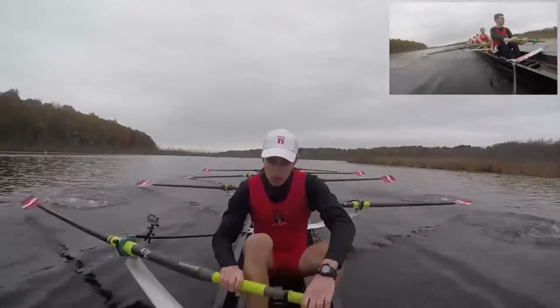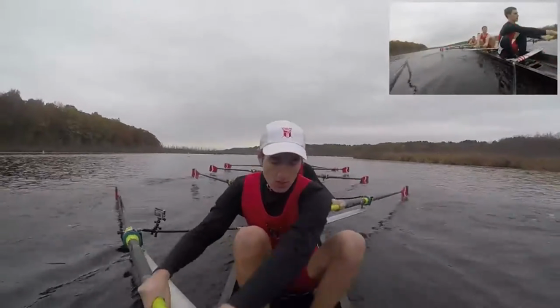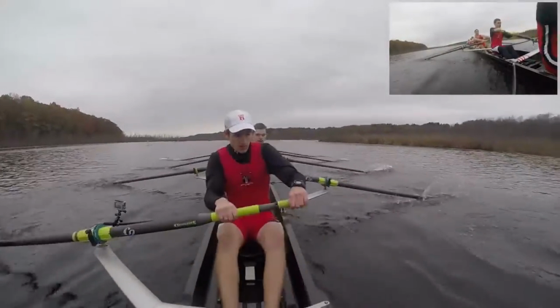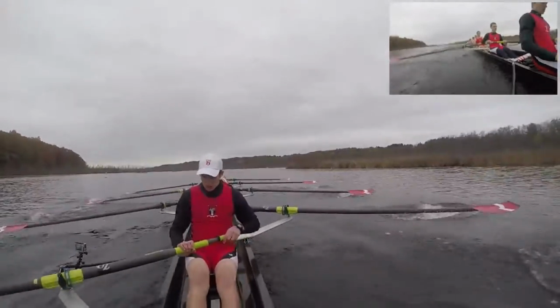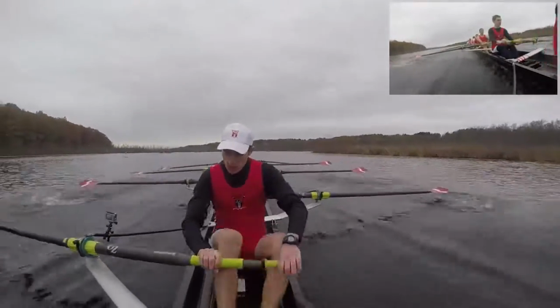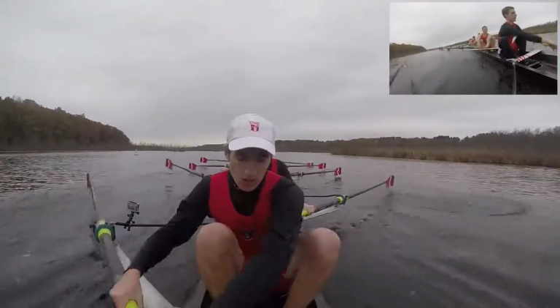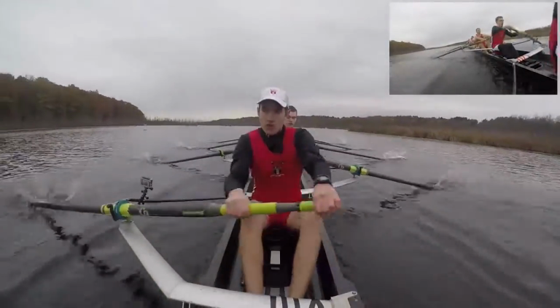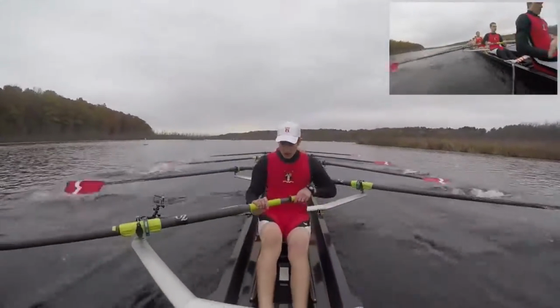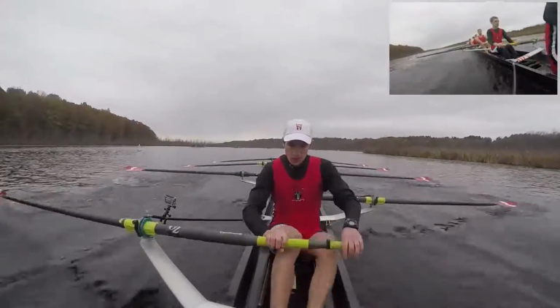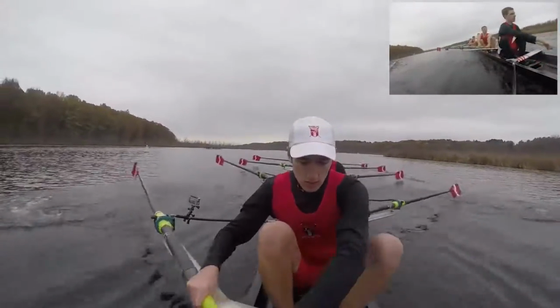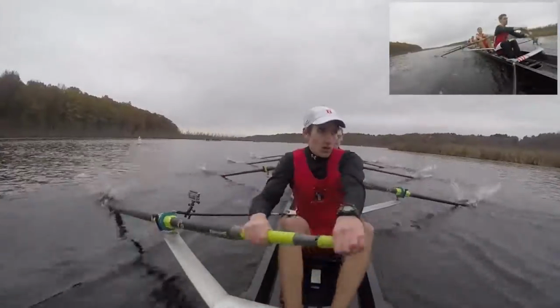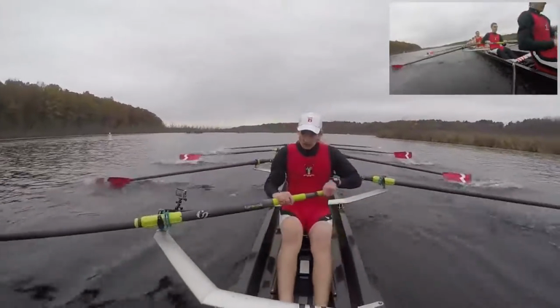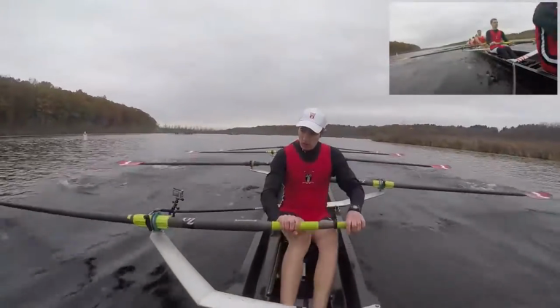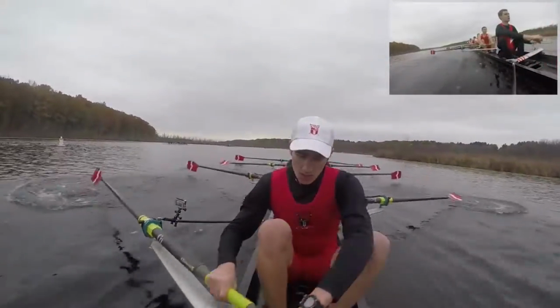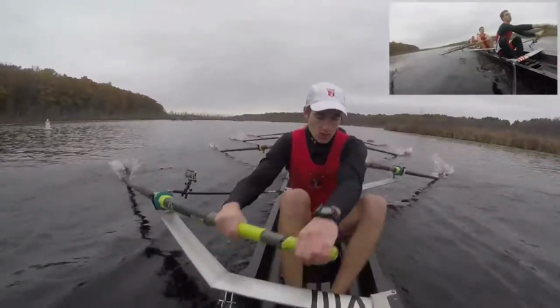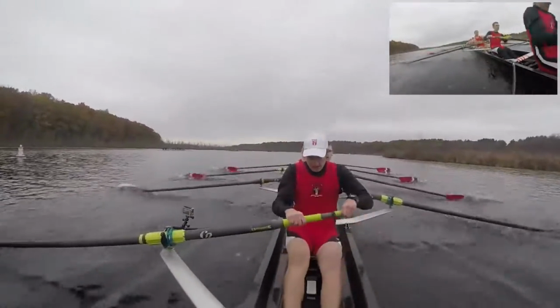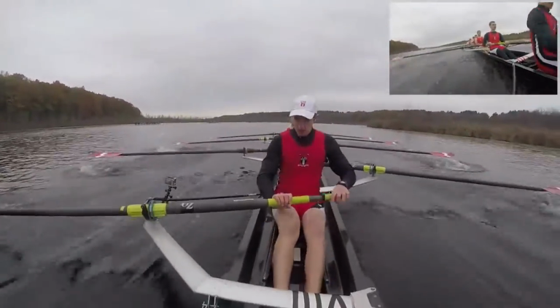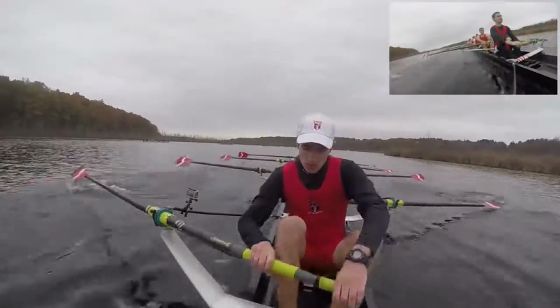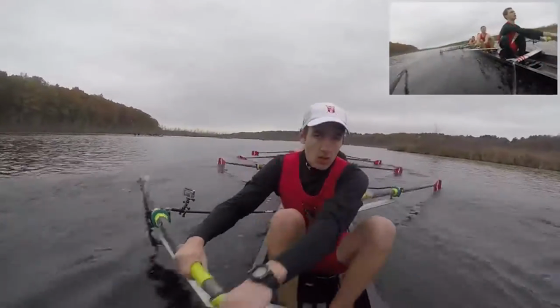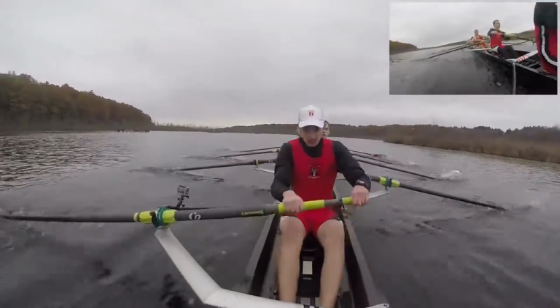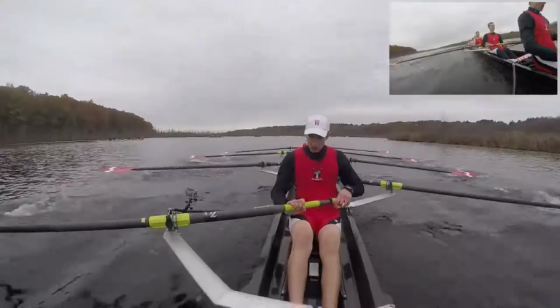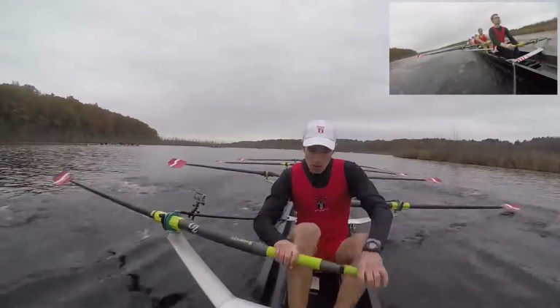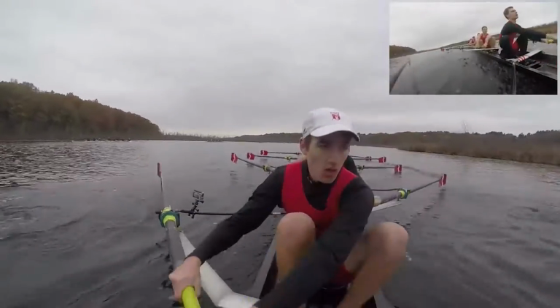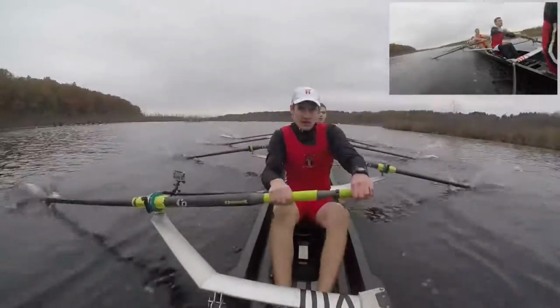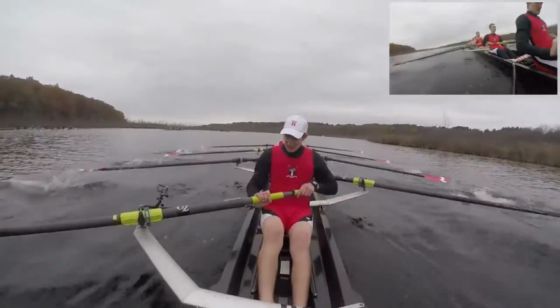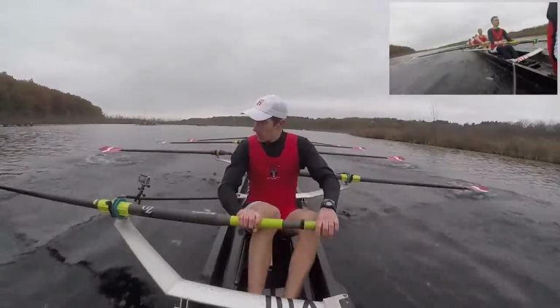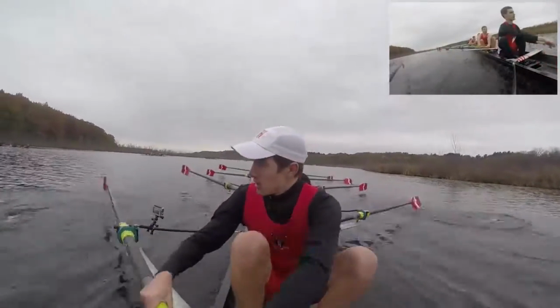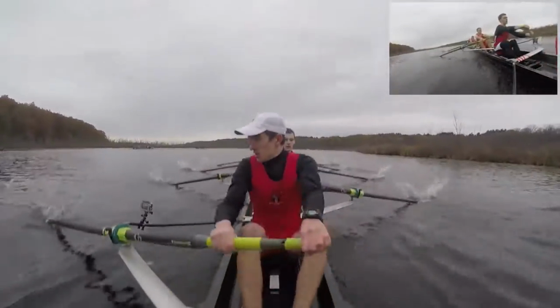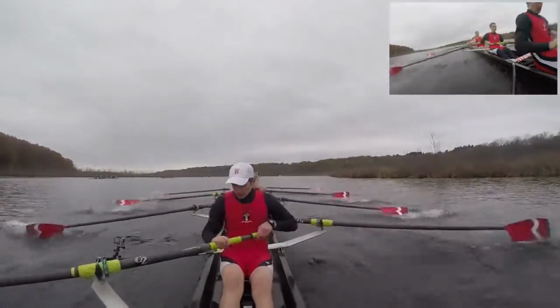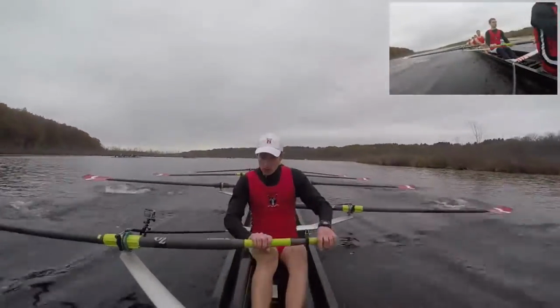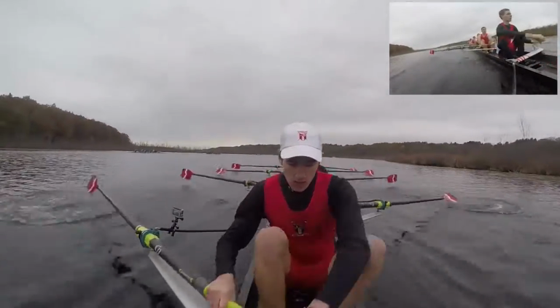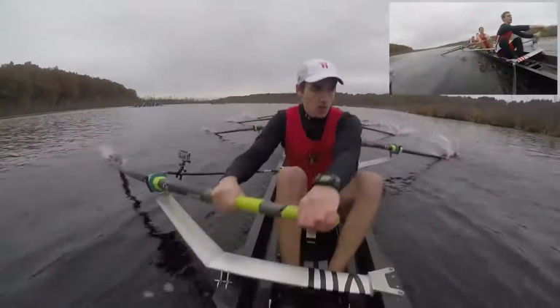And jump, swing through, jump, swing through, keep that pressure consistent, keep it consistent, and drive, legs down, drive, set. Raise the hands as we come up to the catch, raise them, and drive, raise, and drive.